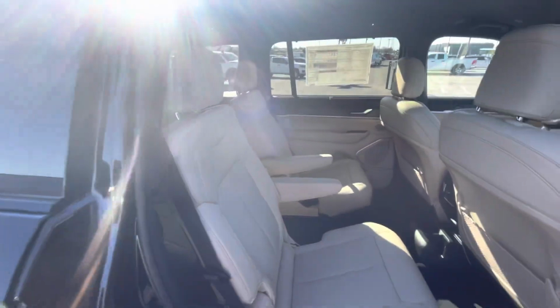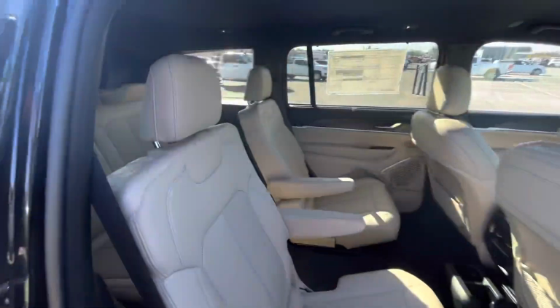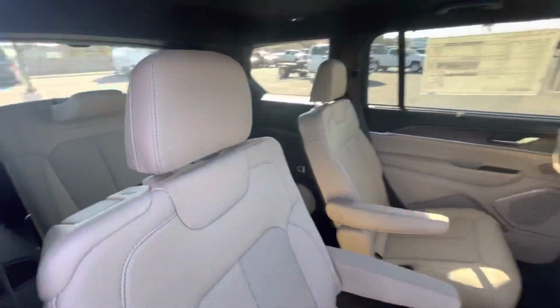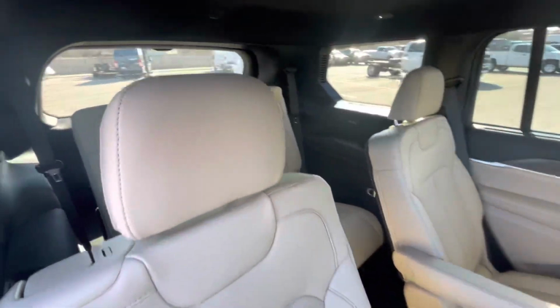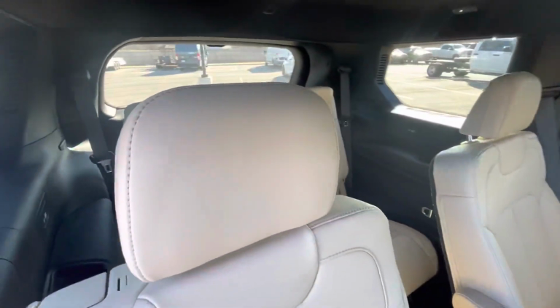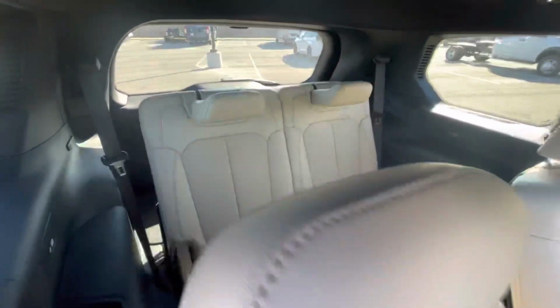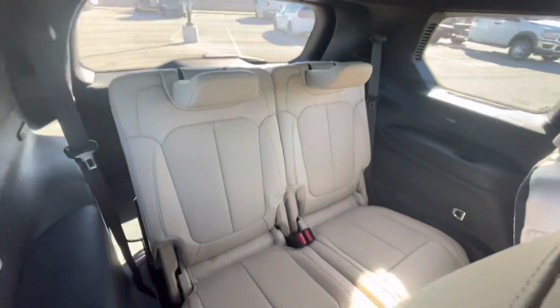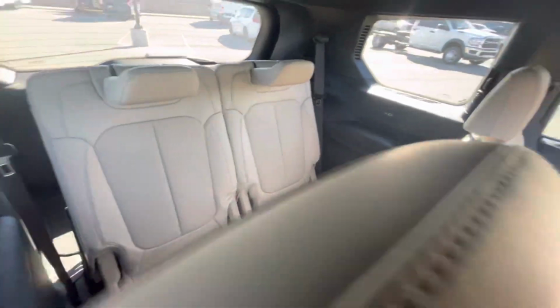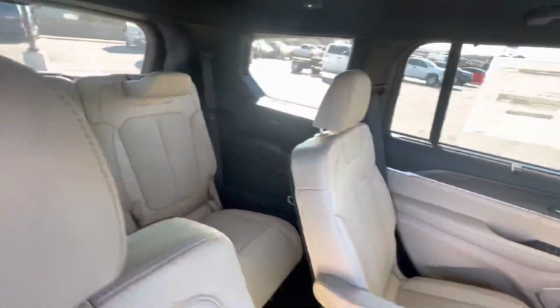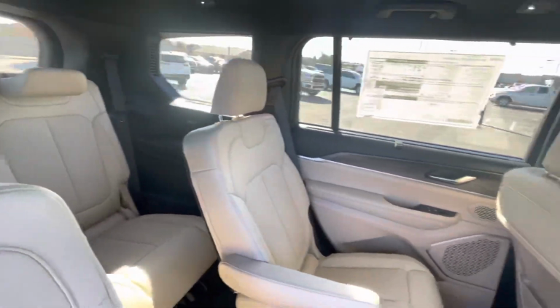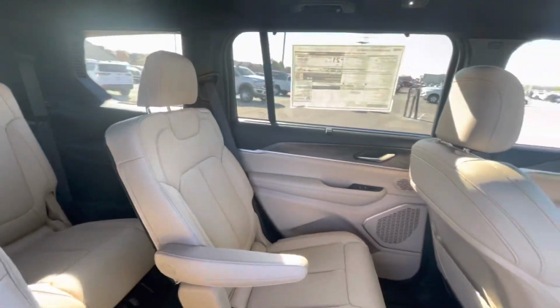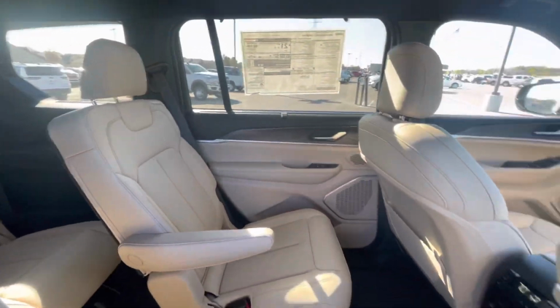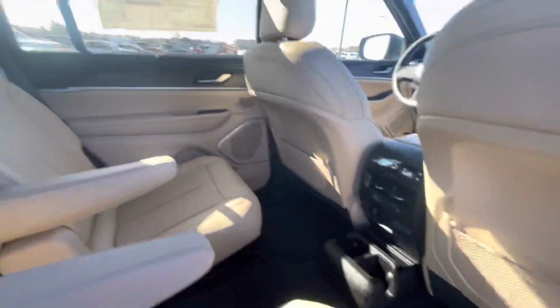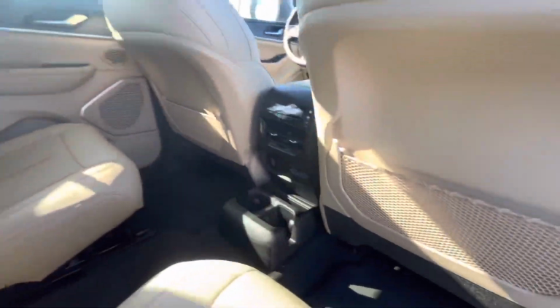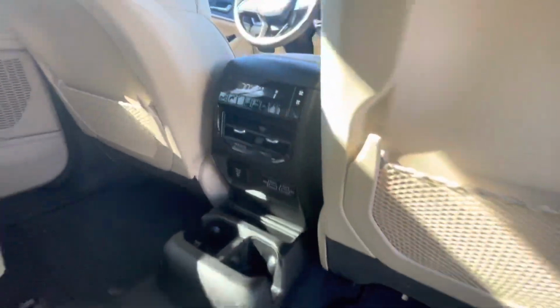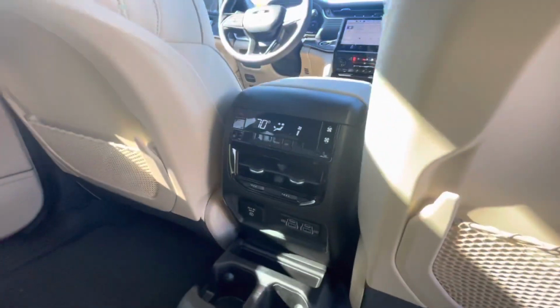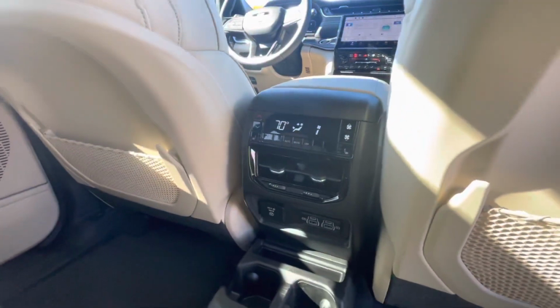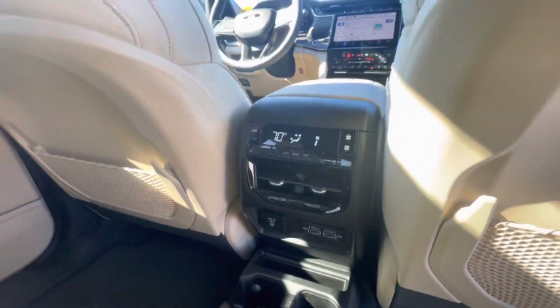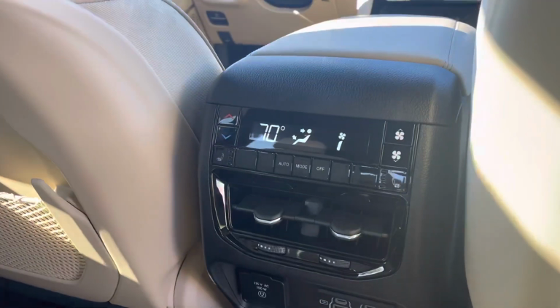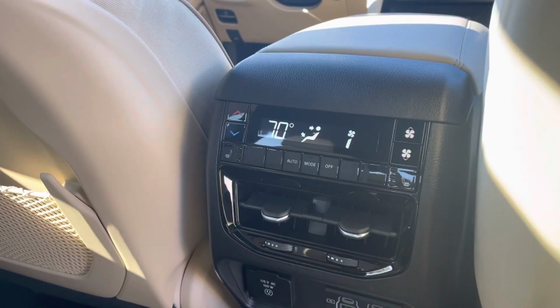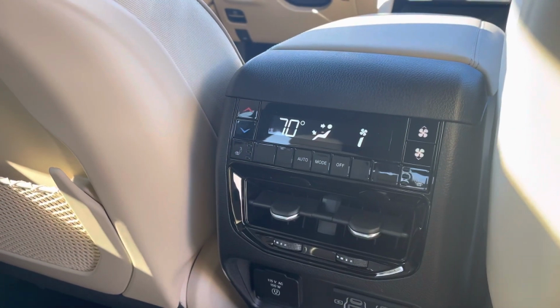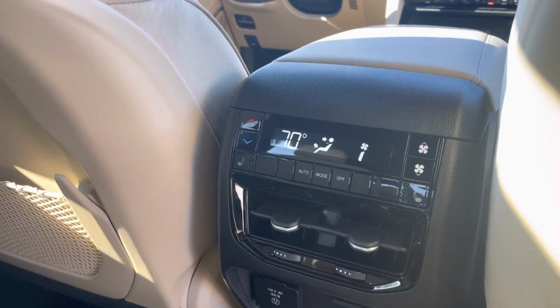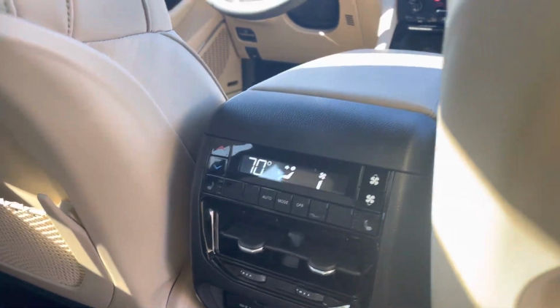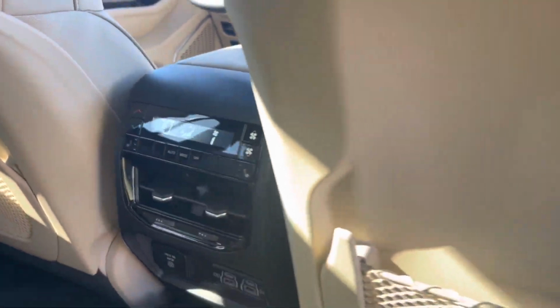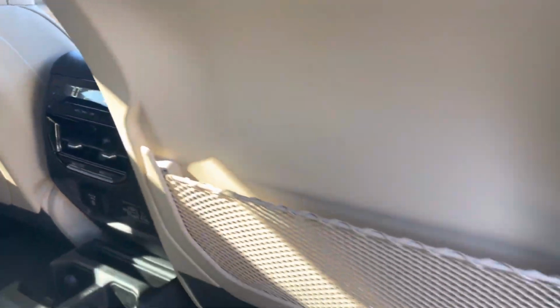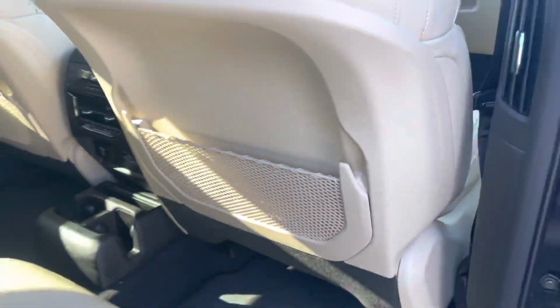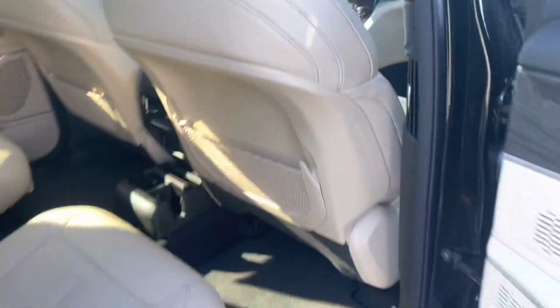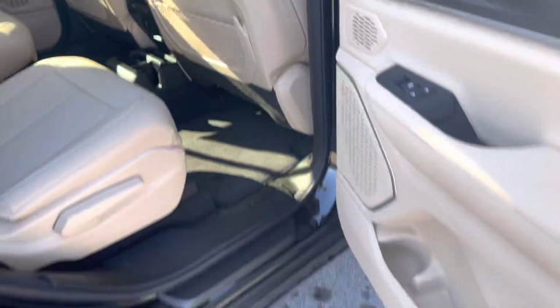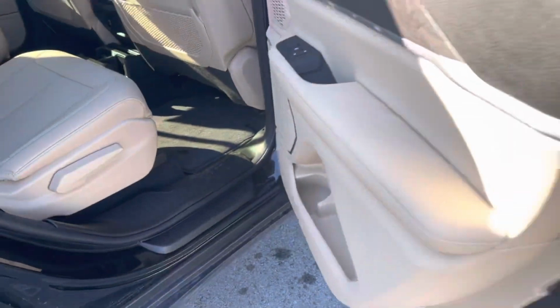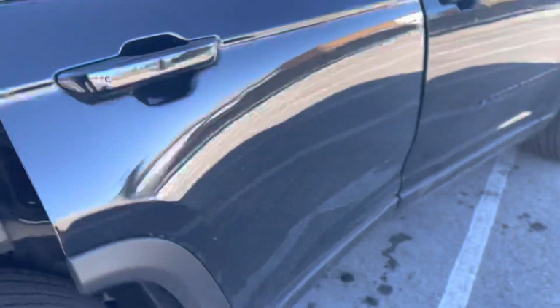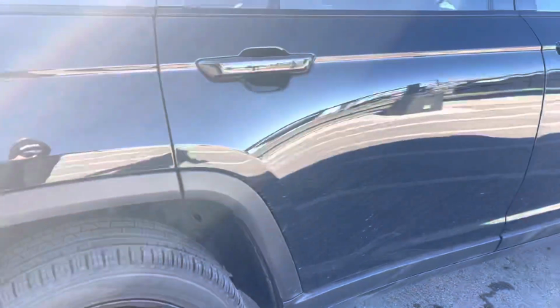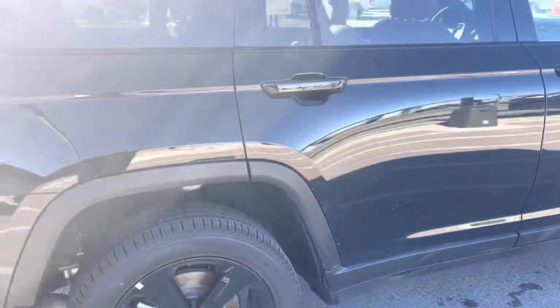Pretty cool — there is the rear, the third row, and then heated seats back here too, as well. They've got their own climate control, pretty cool stuff. I'll show you all the angles of the vehicle too.